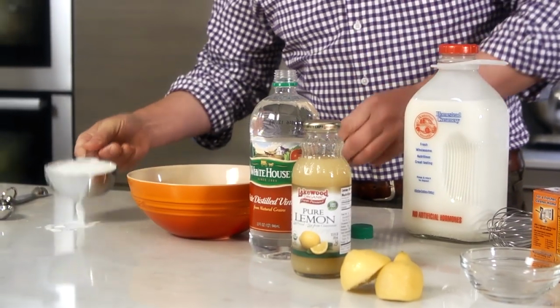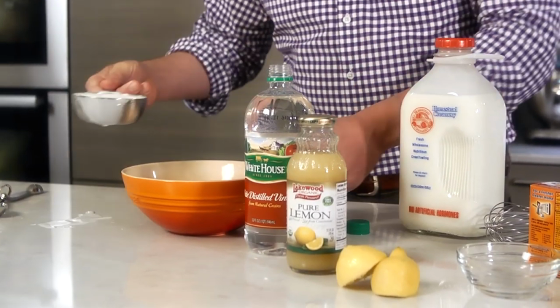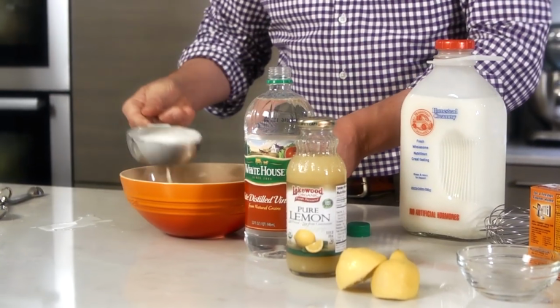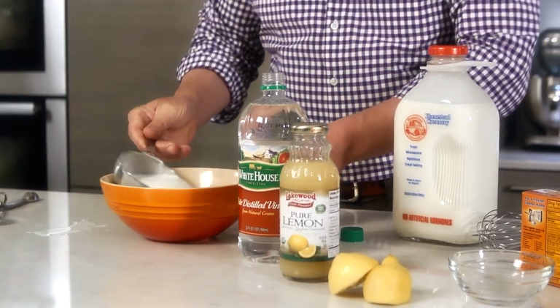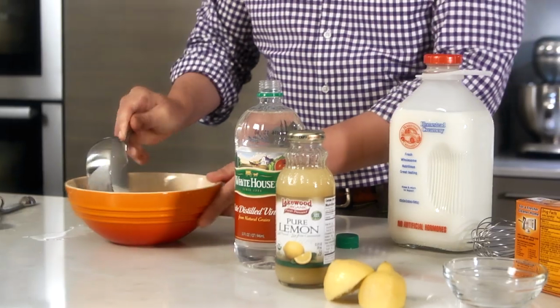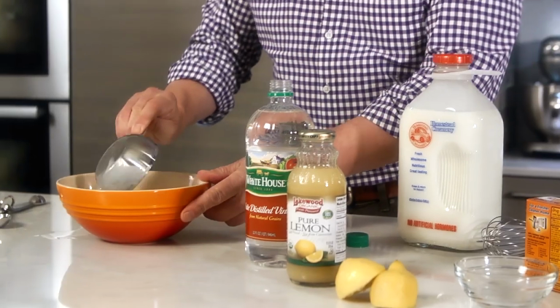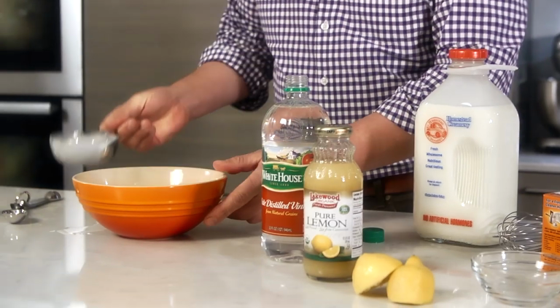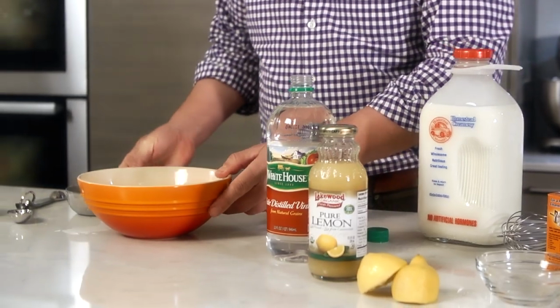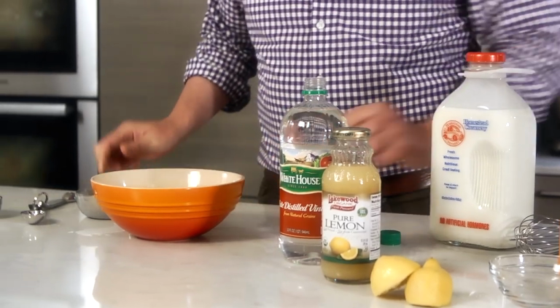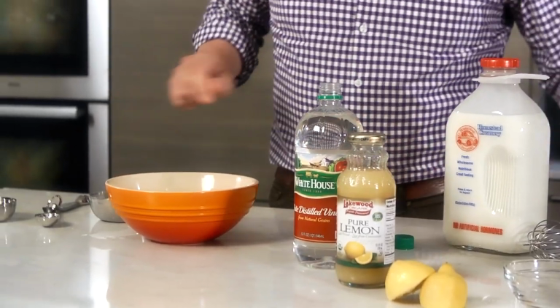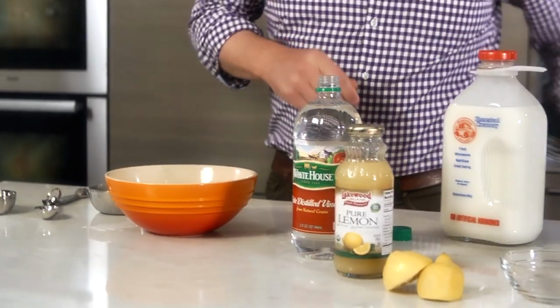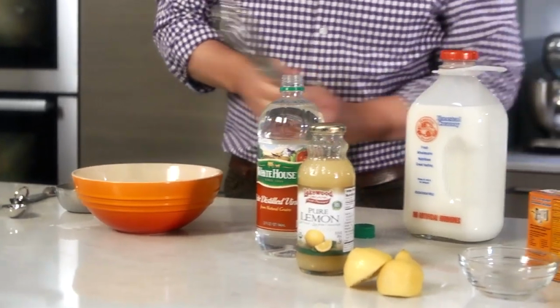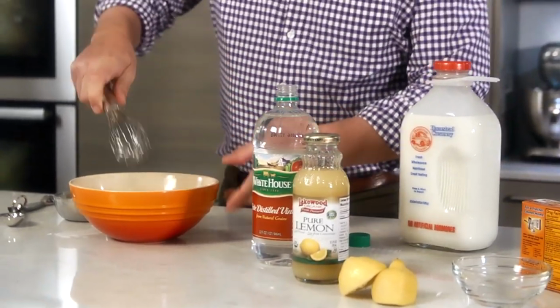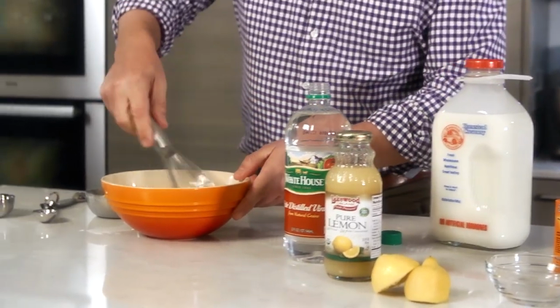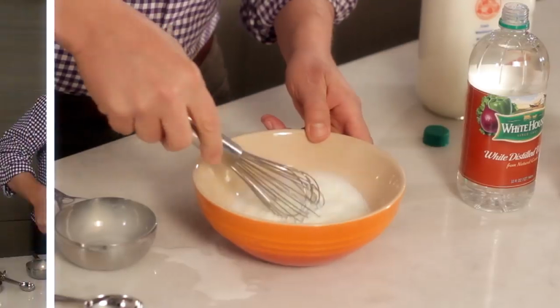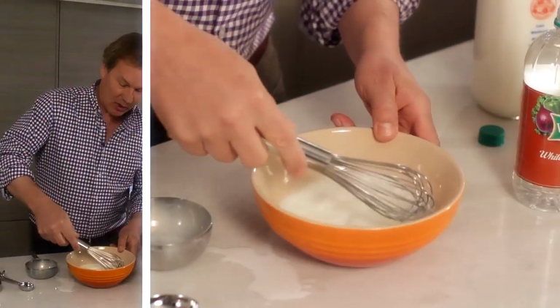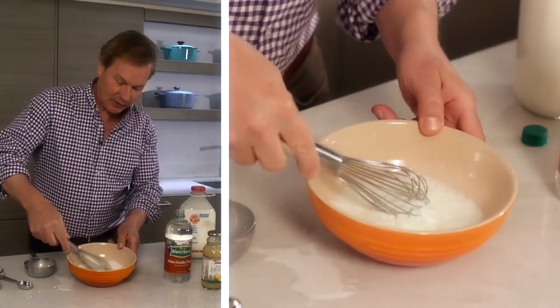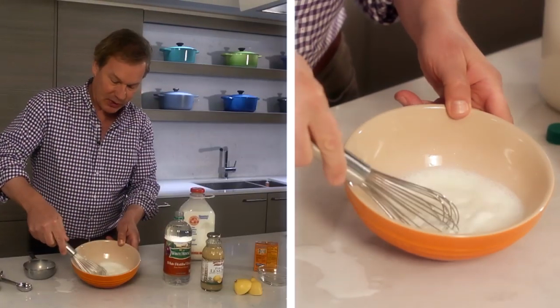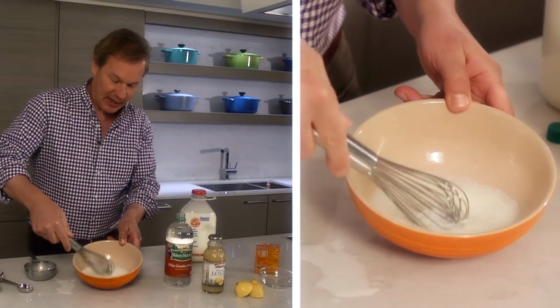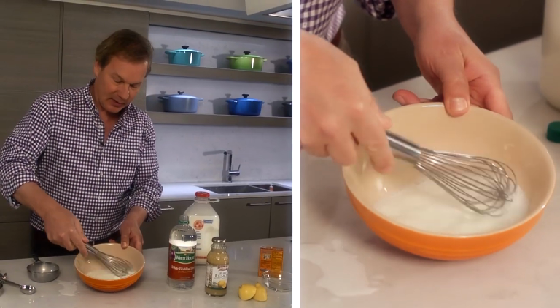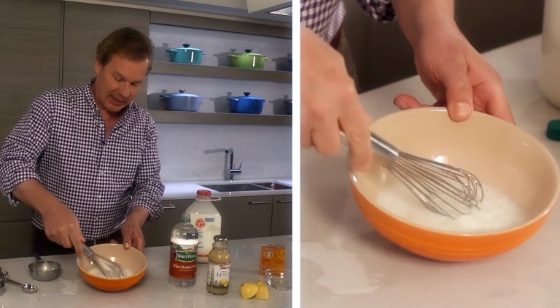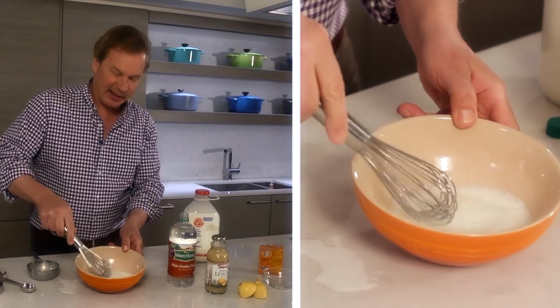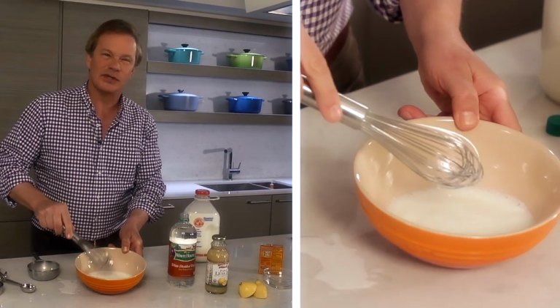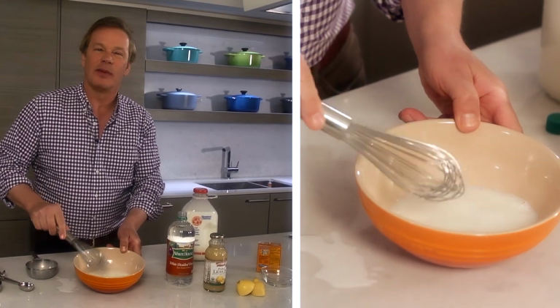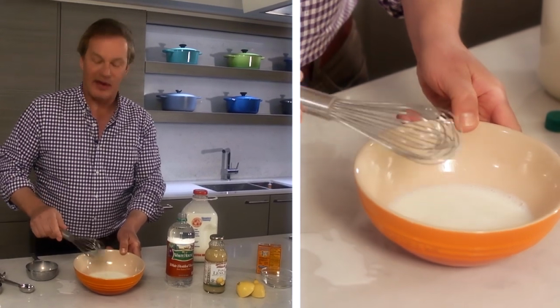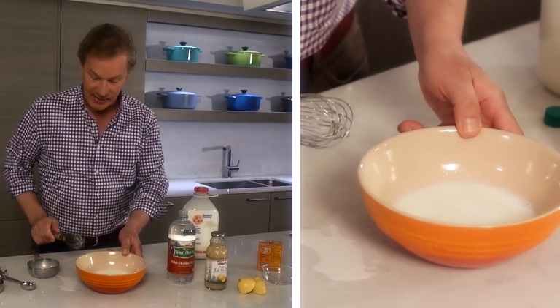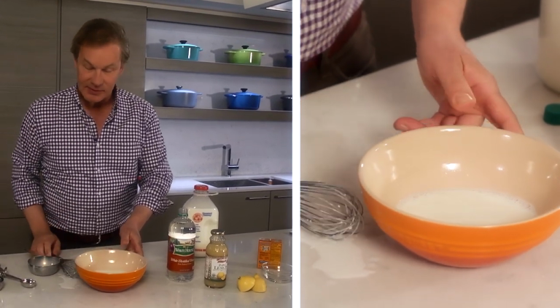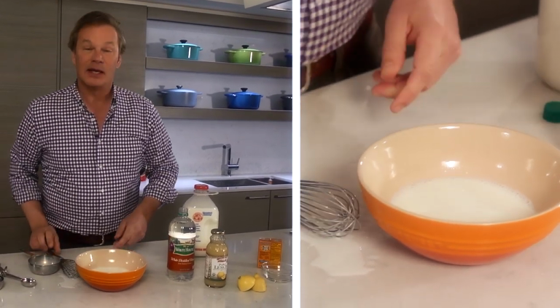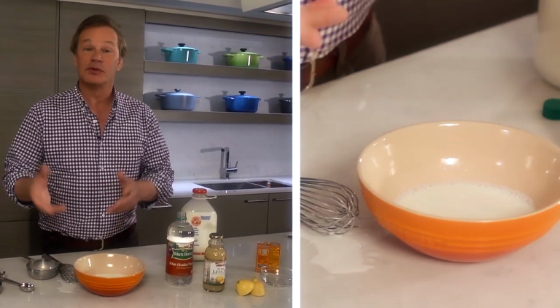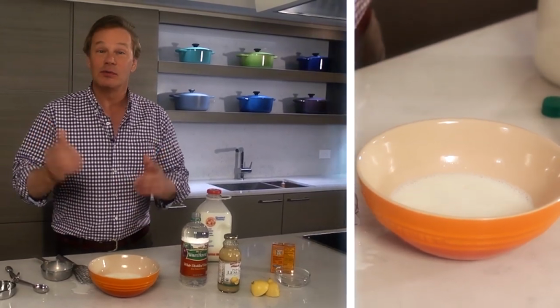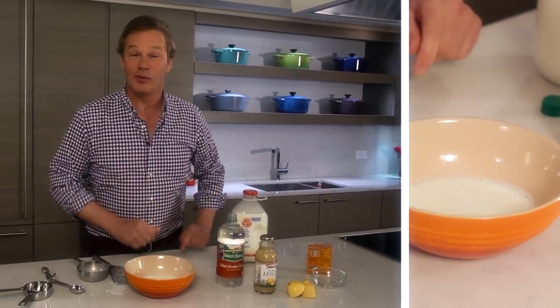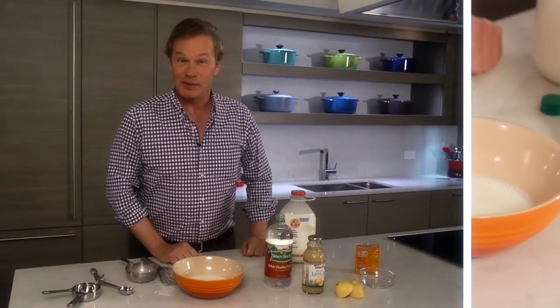Pour it into a bowl like this, make sure it's all stirred together, and let it sit for about 5 minutes and then proceed with your recipe.